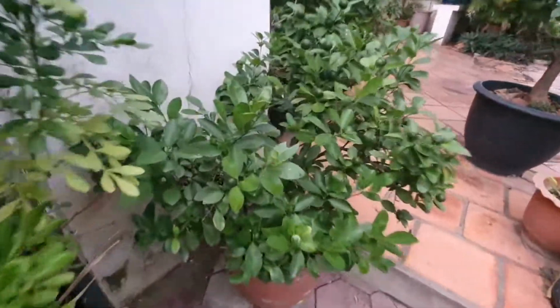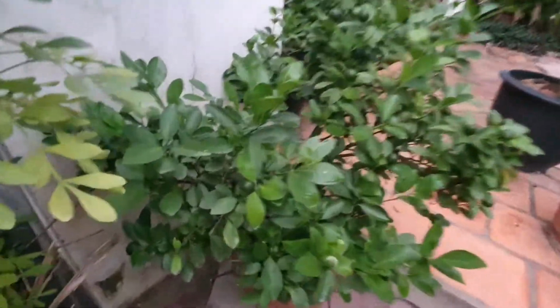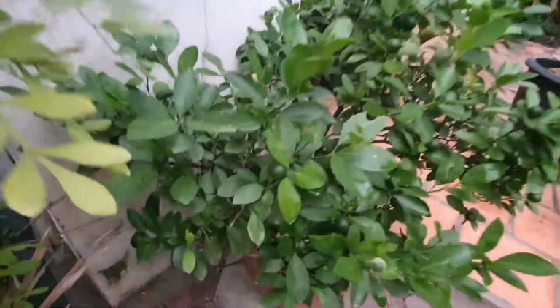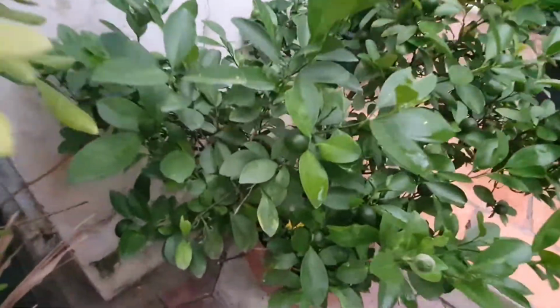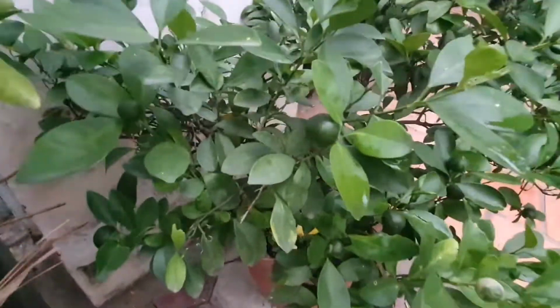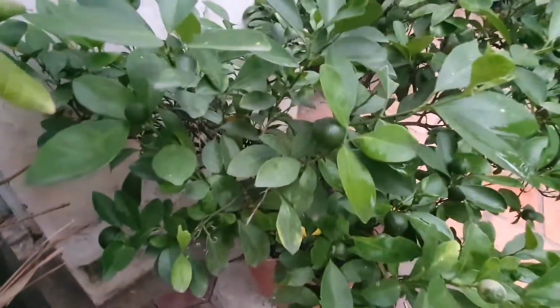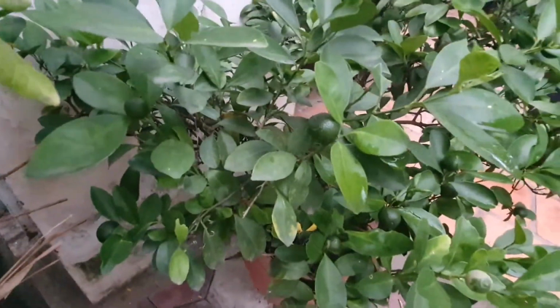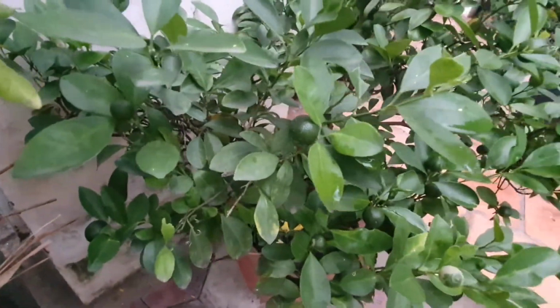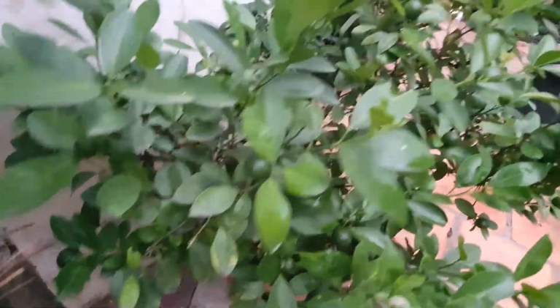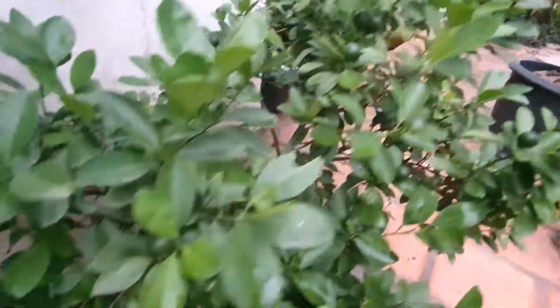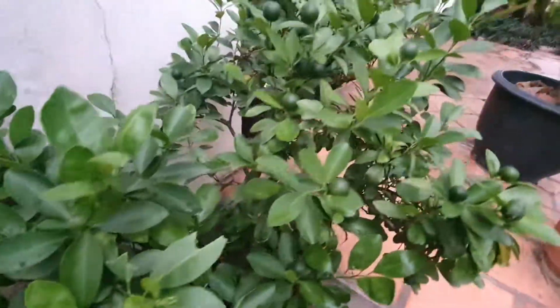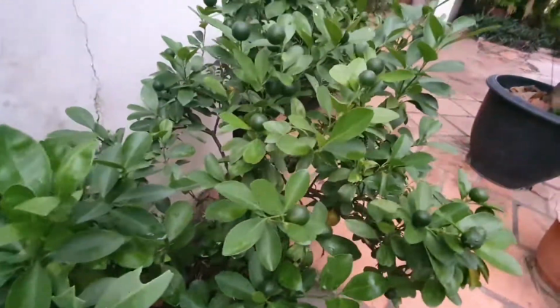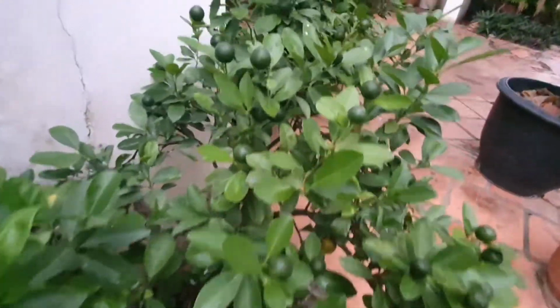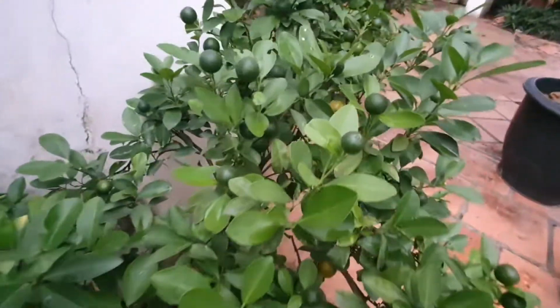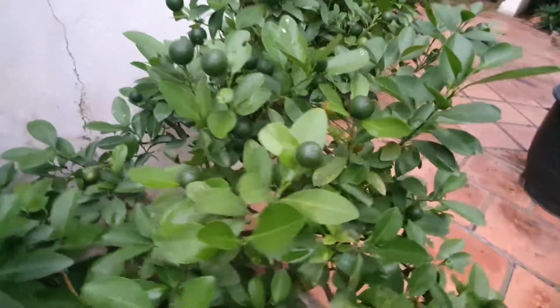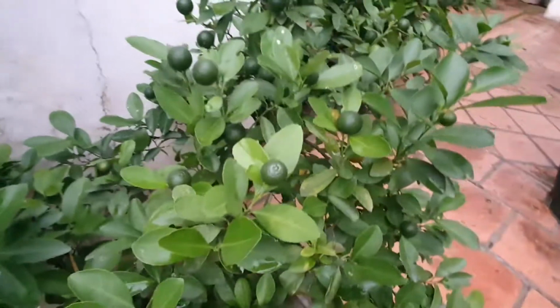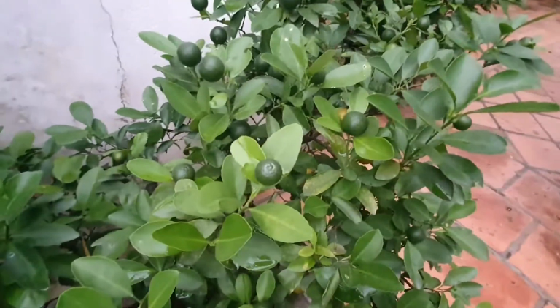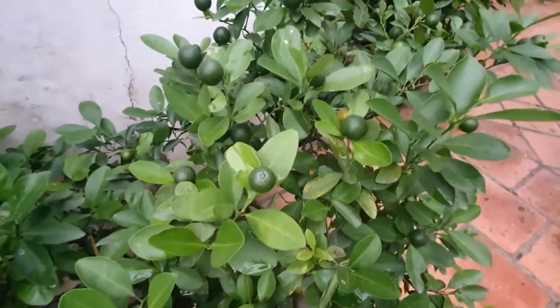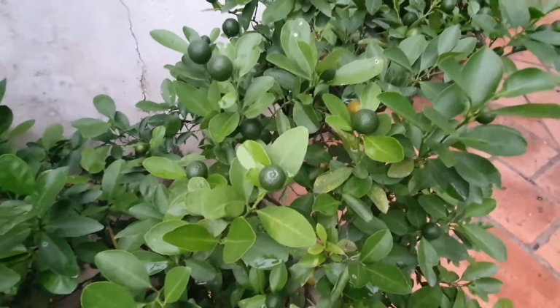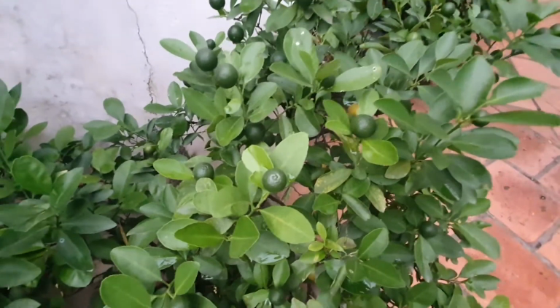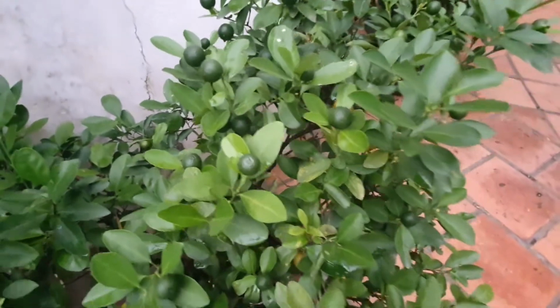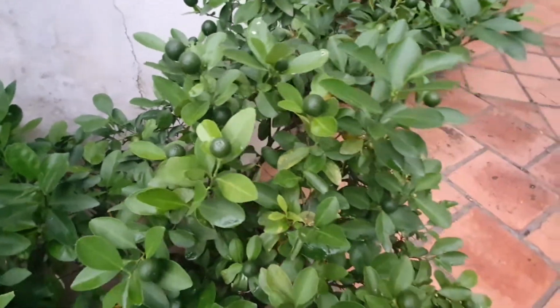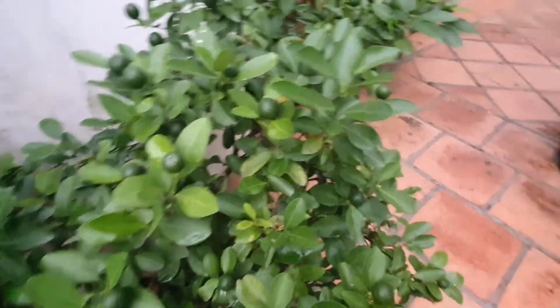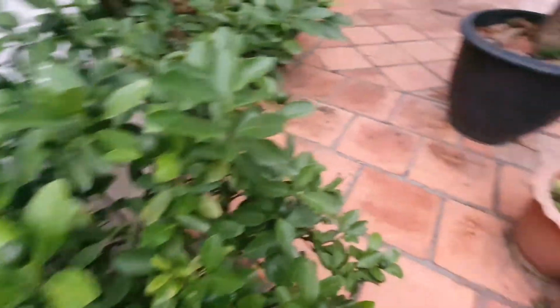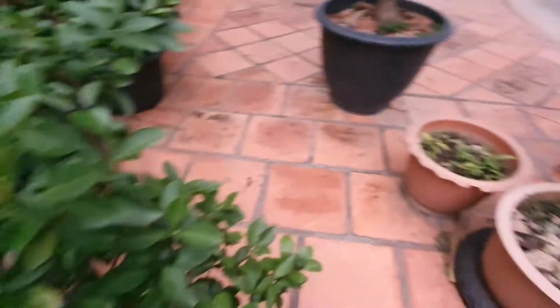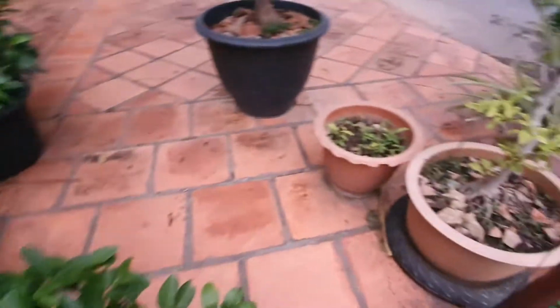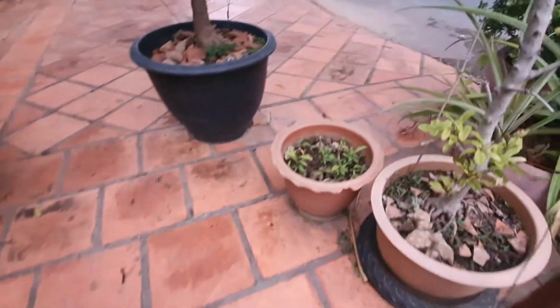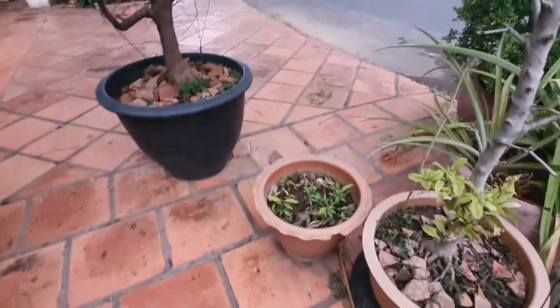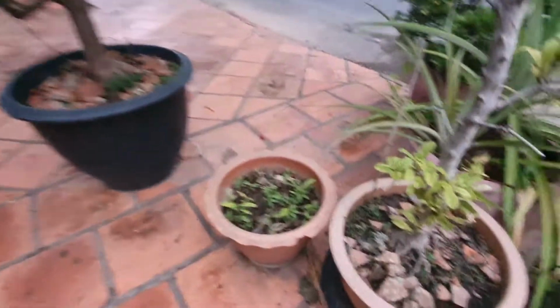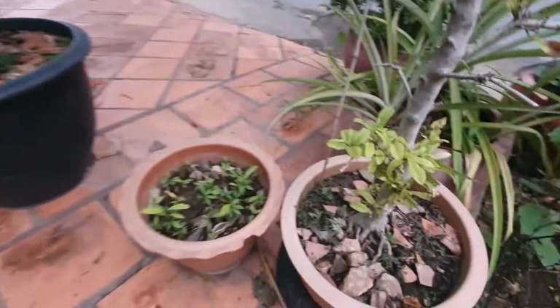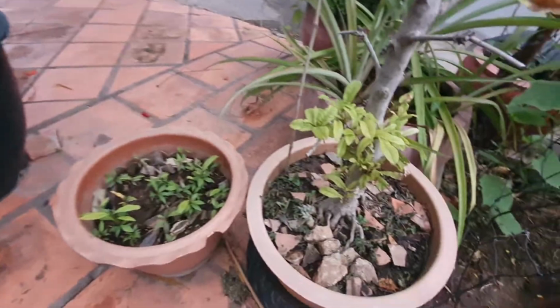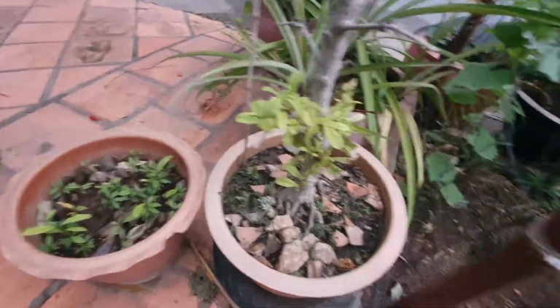Lemon right here. Lemon tree. This is beautiful. Sai road garden.